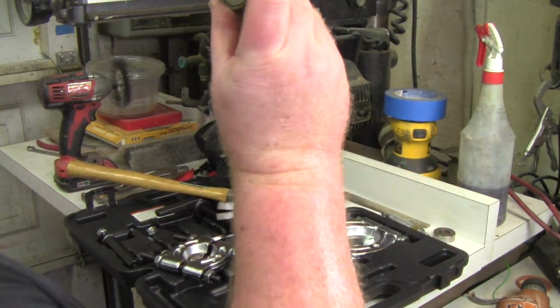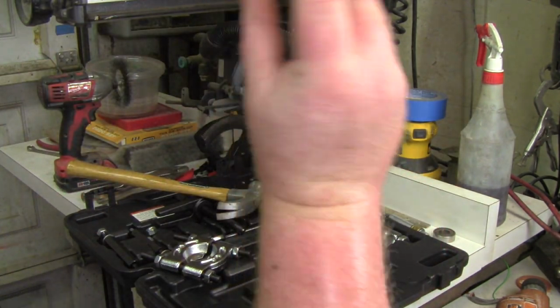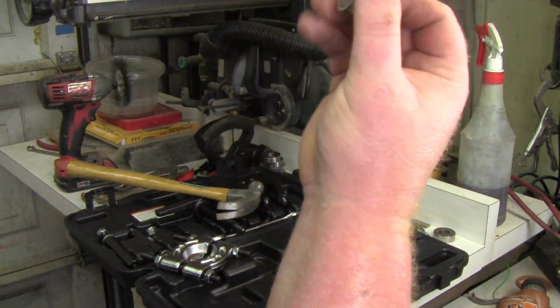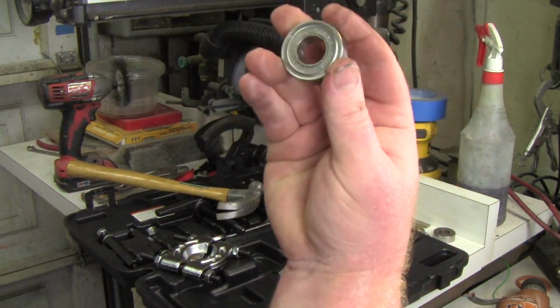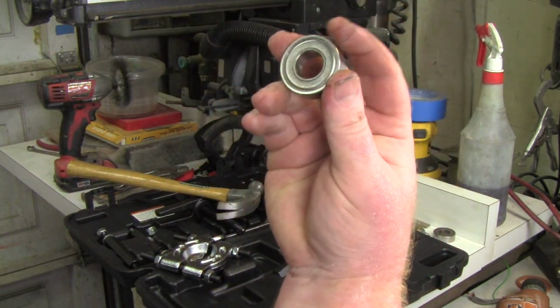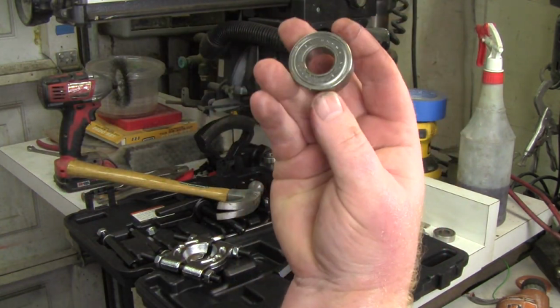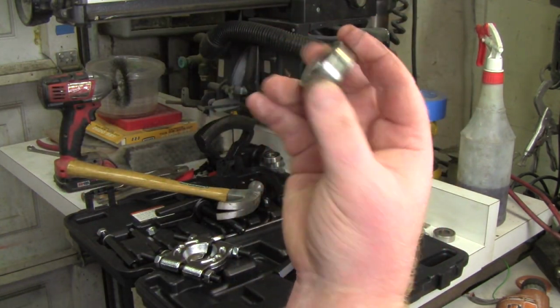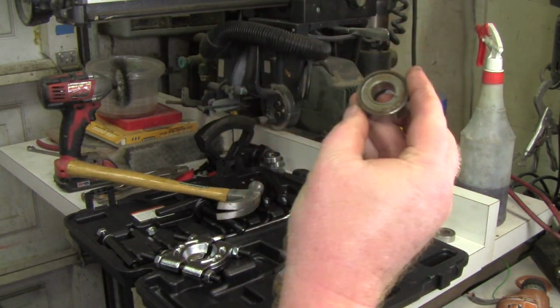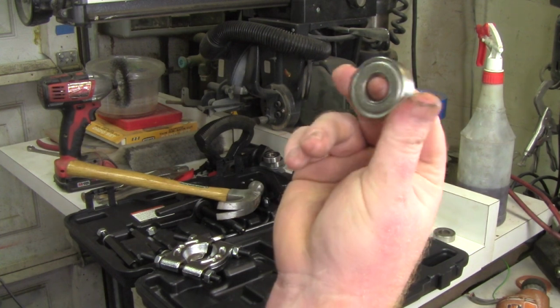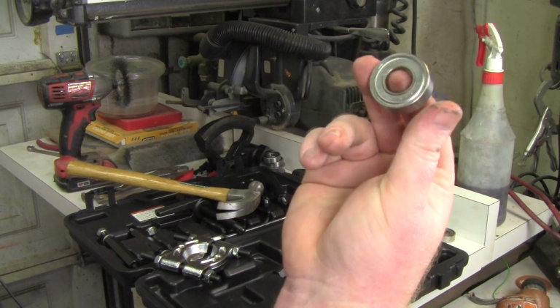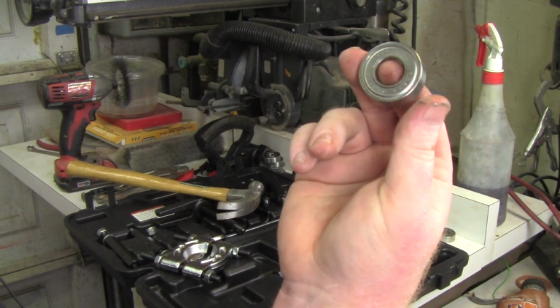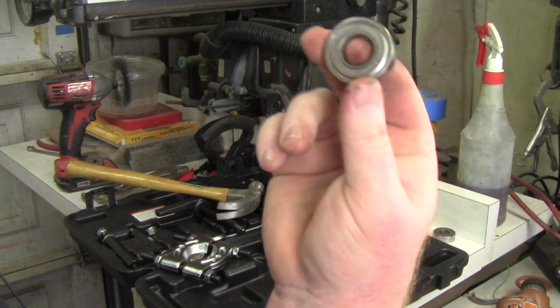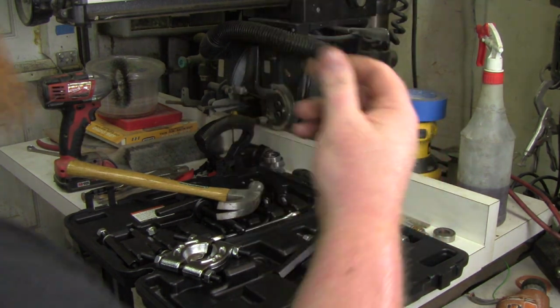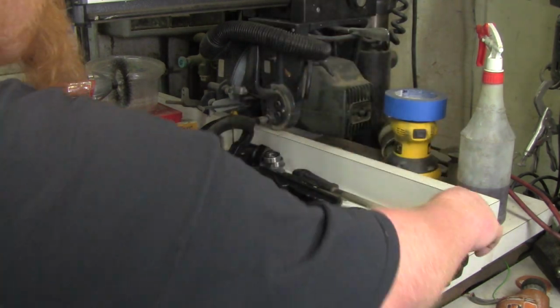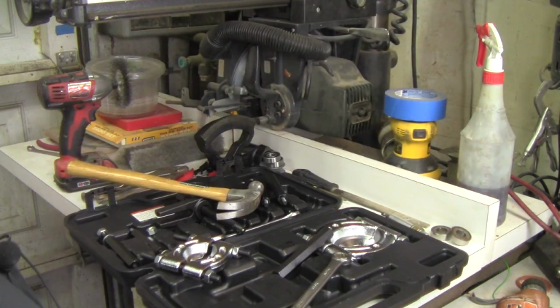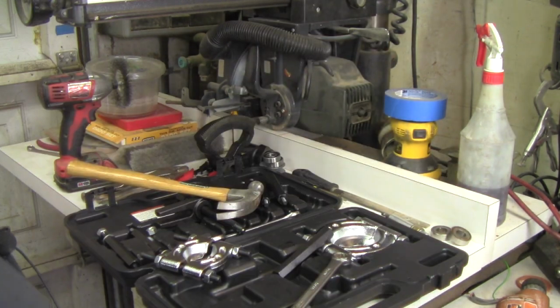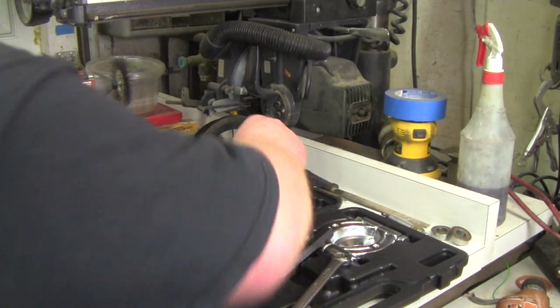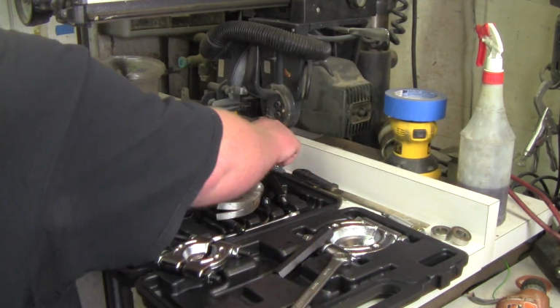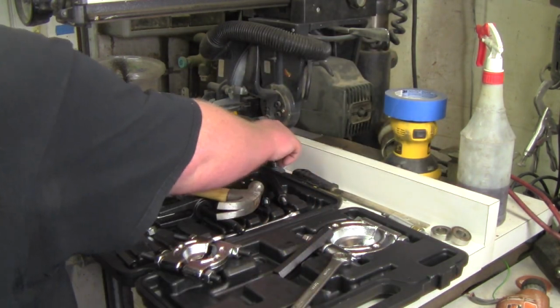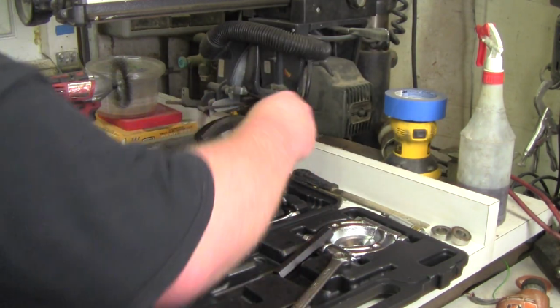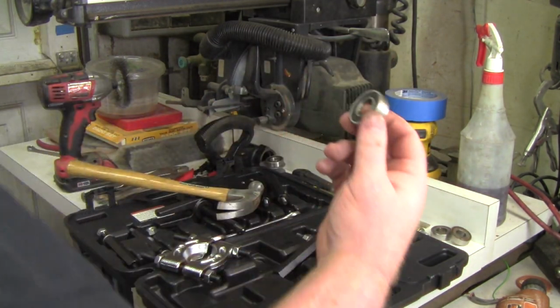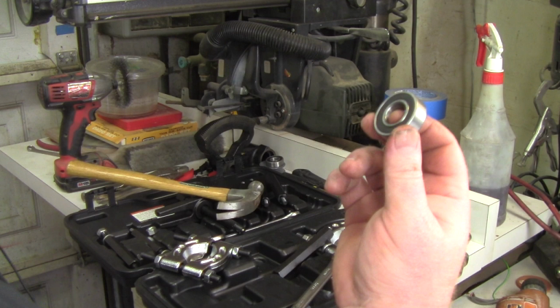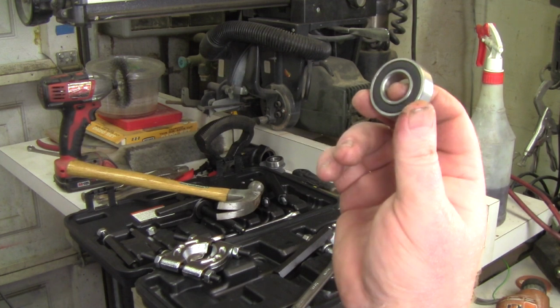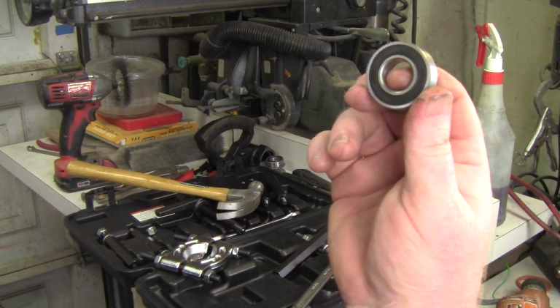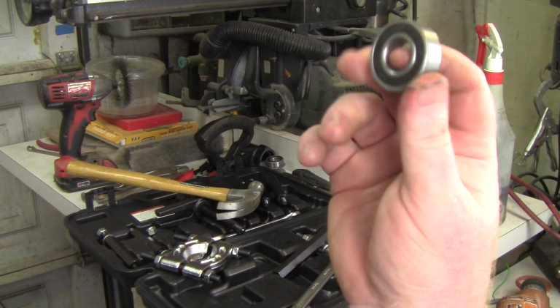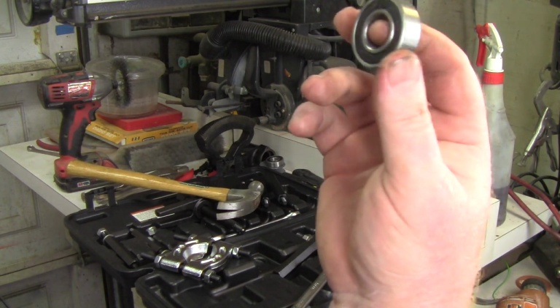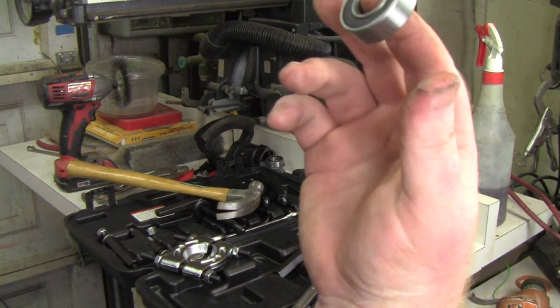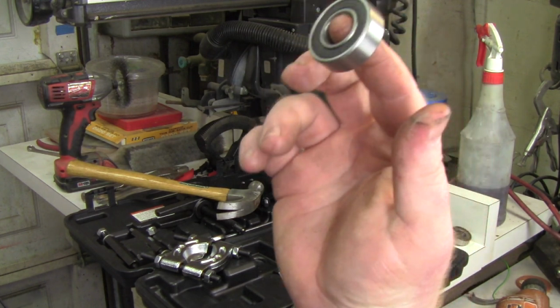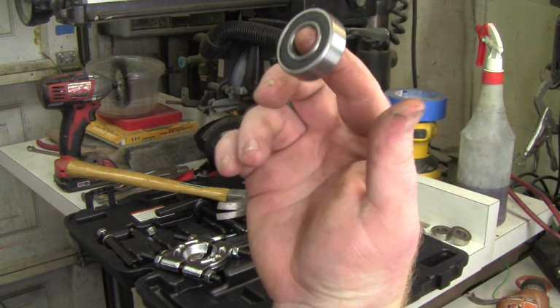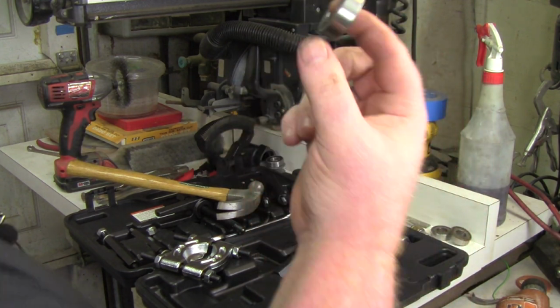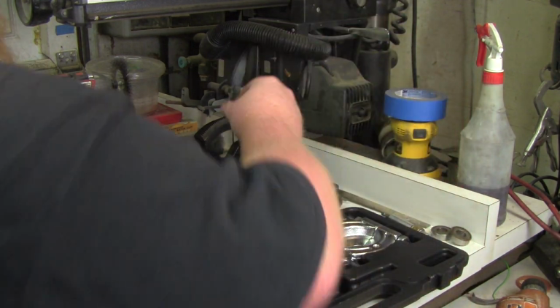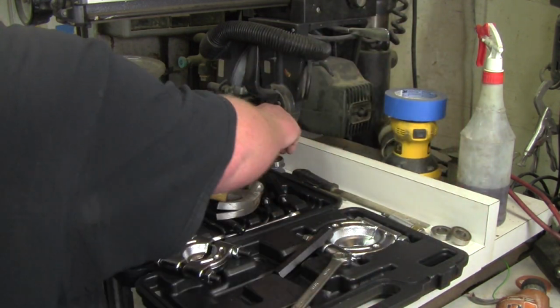These I believe are the original bearings from 1966 — they actually say 'Made in USA.' I'm unfortunately going to be replacing them with some new Chinese ones, but they're brand new so they should last me a while.